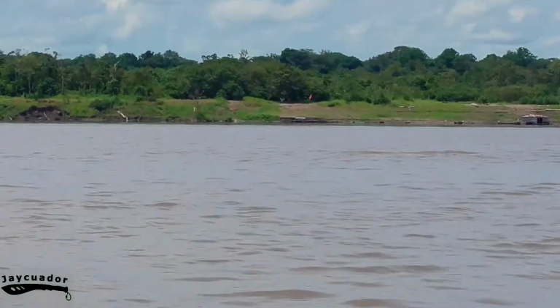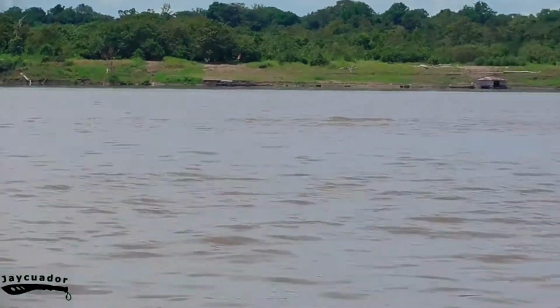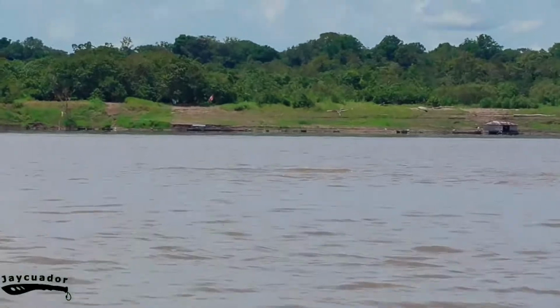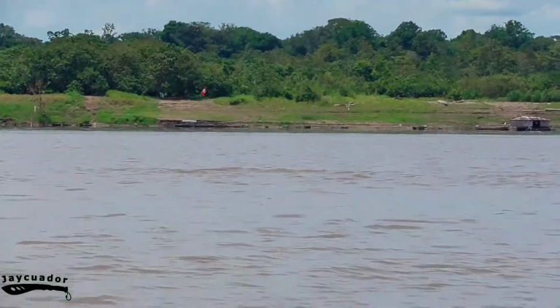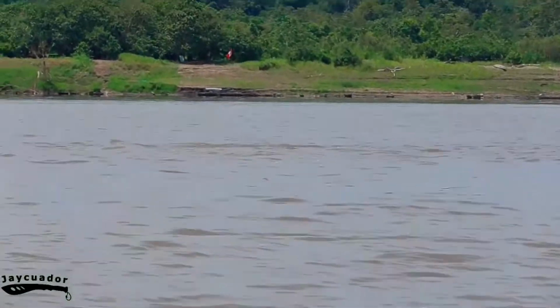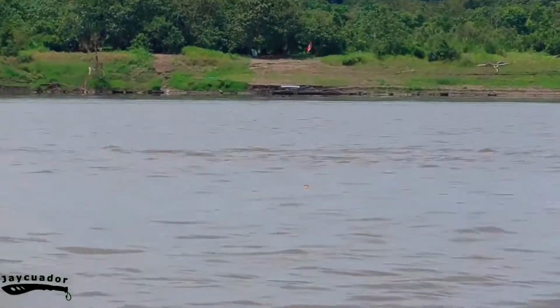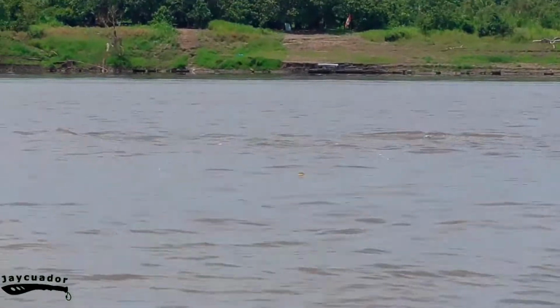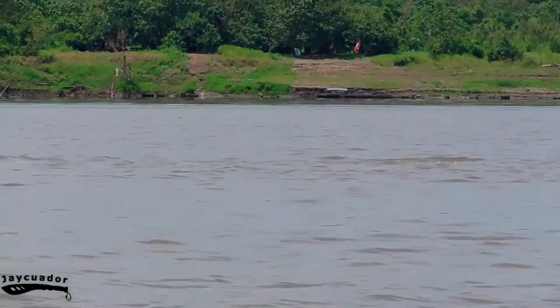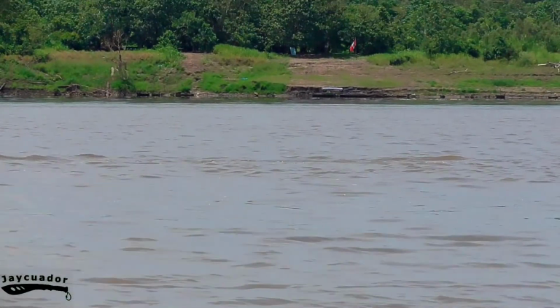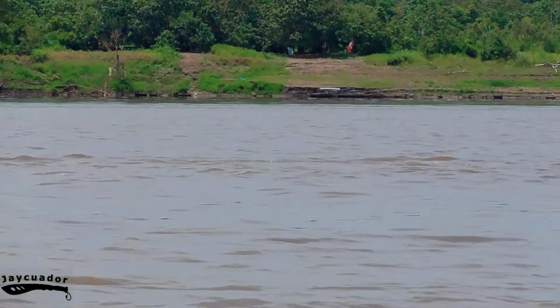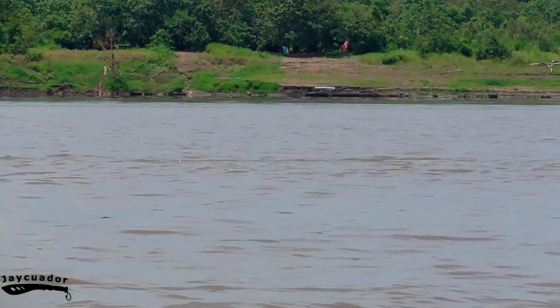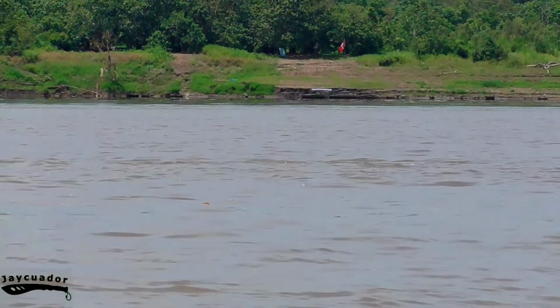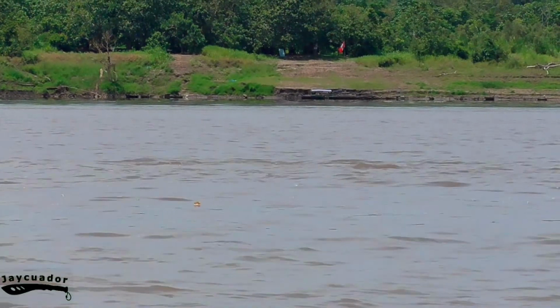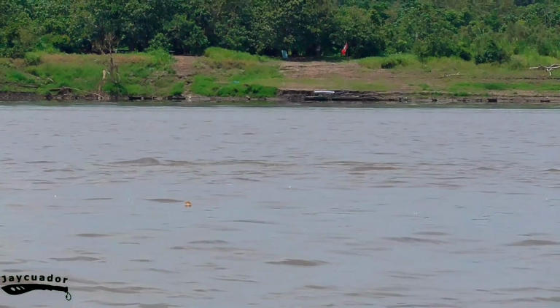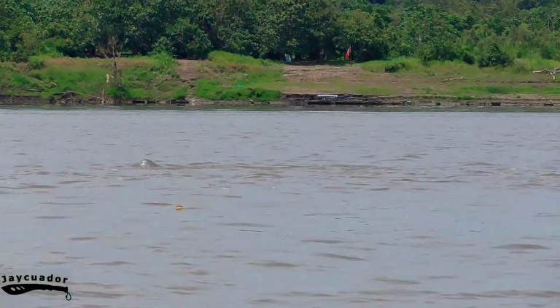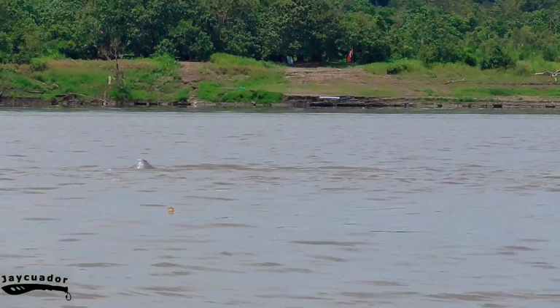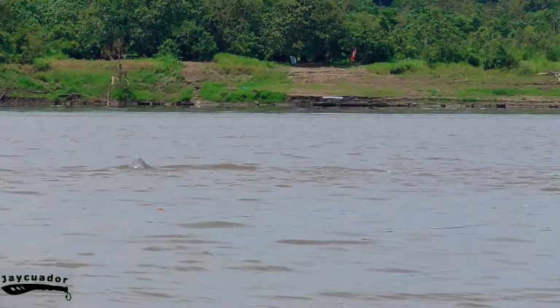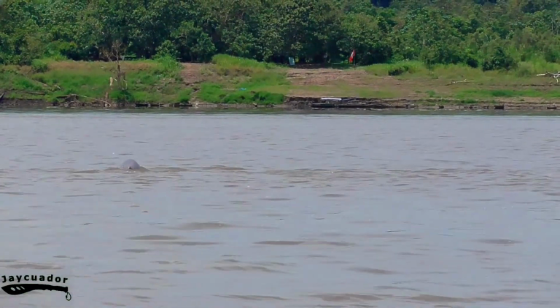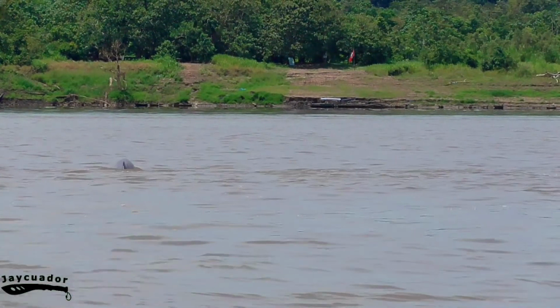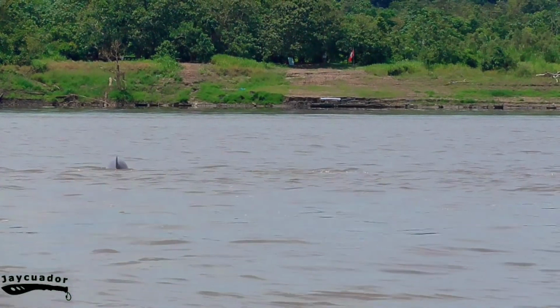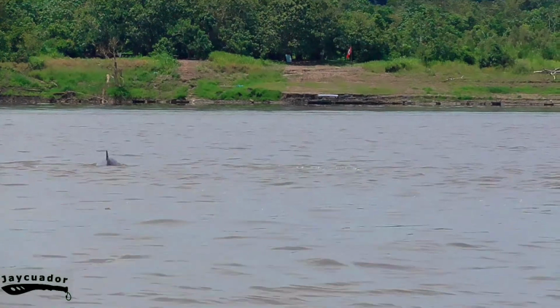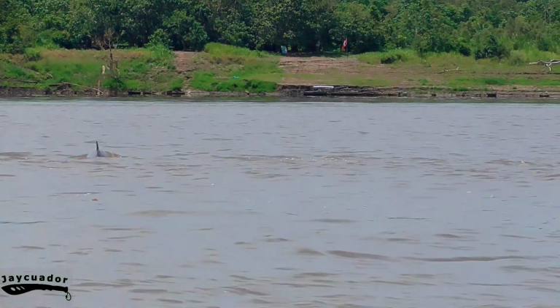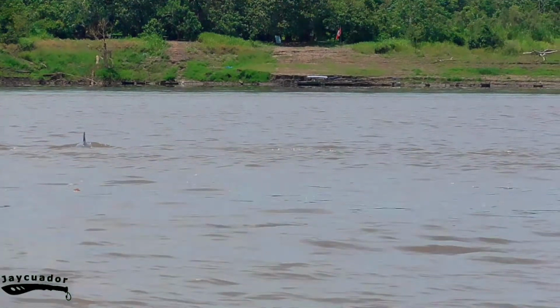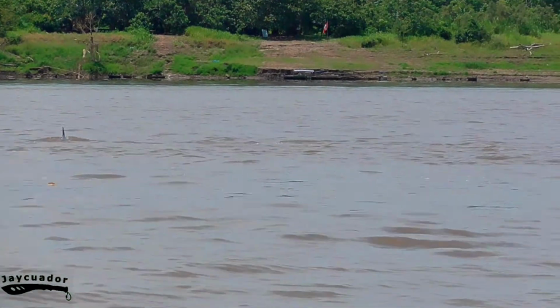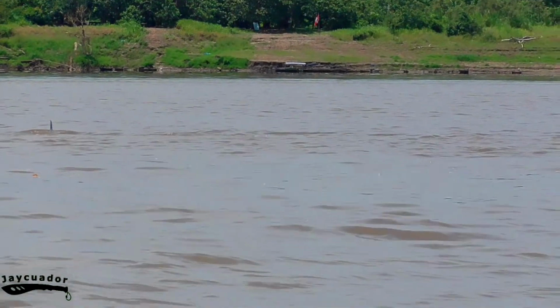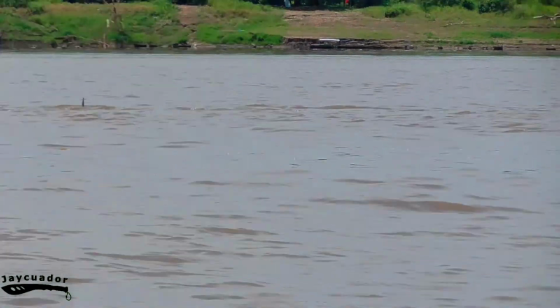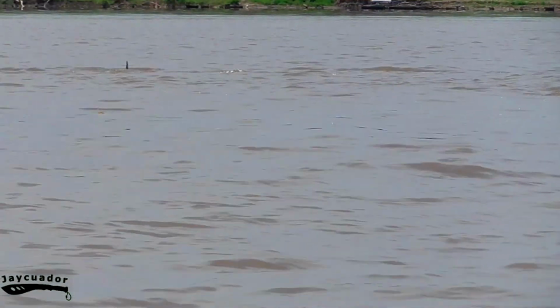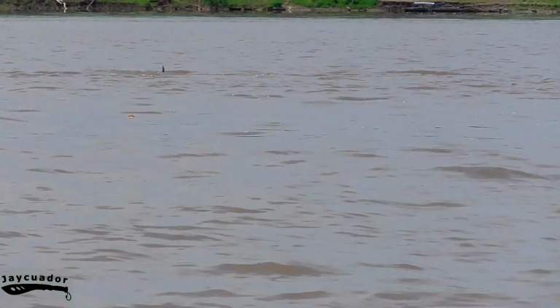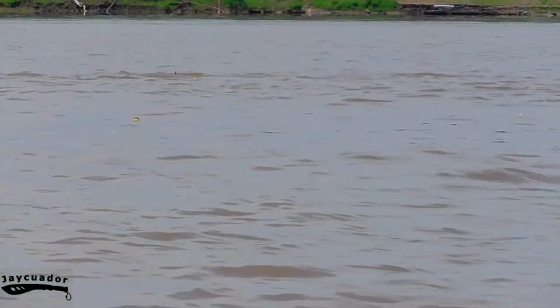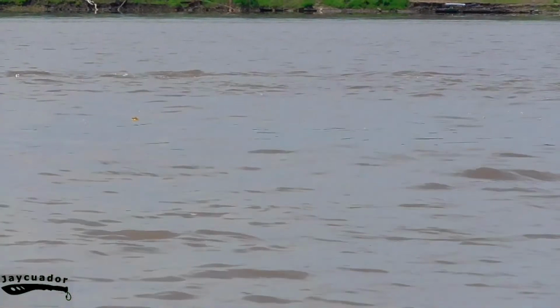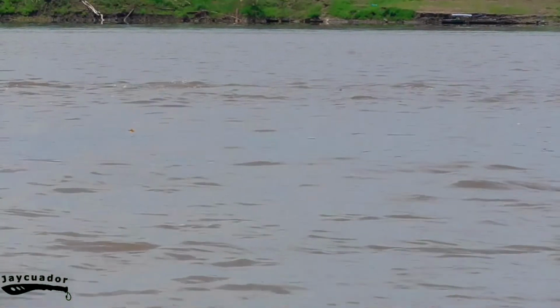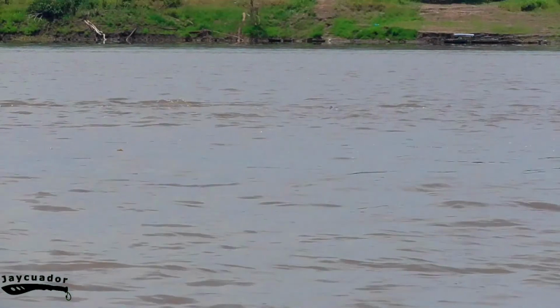Here we can see the dolphins hunting for fish. This happens in large groups, as we know it from their brothers and sisters from the sea.